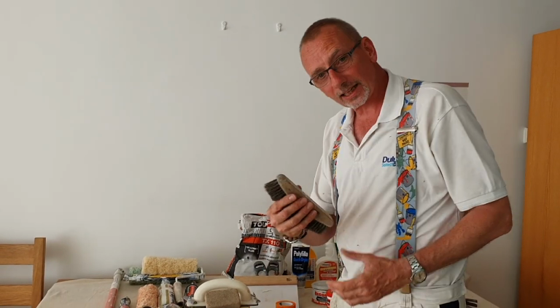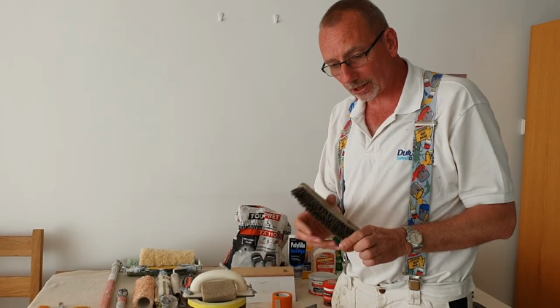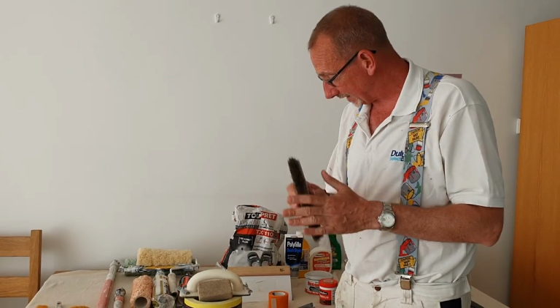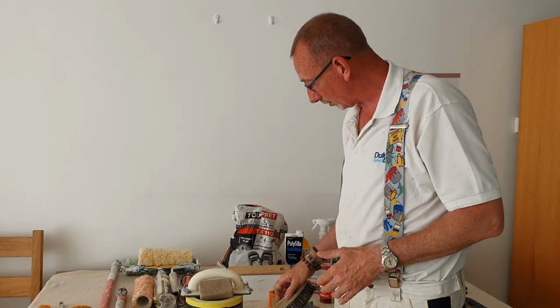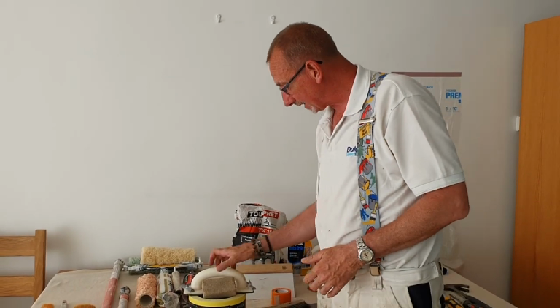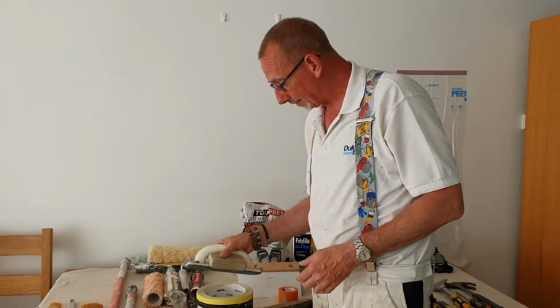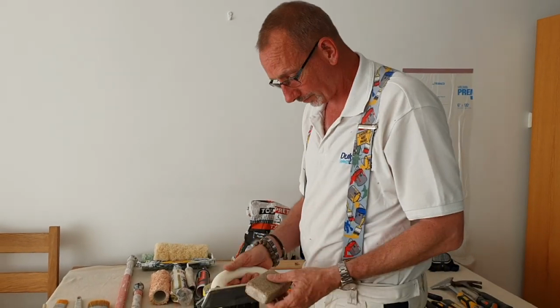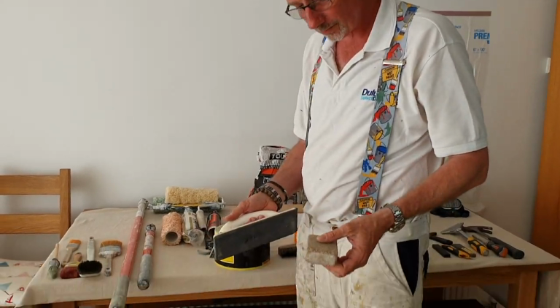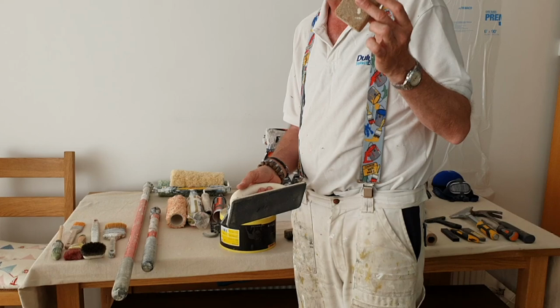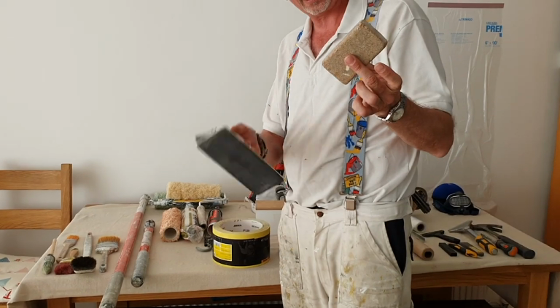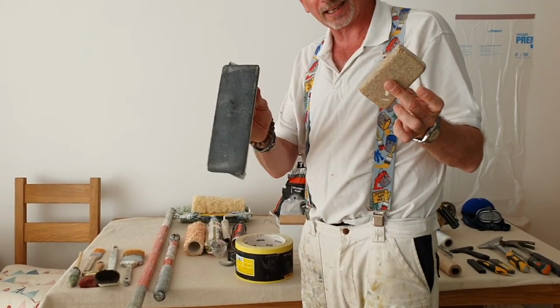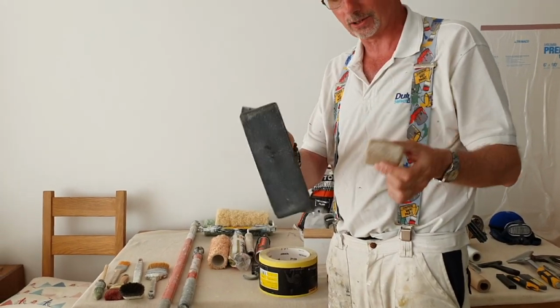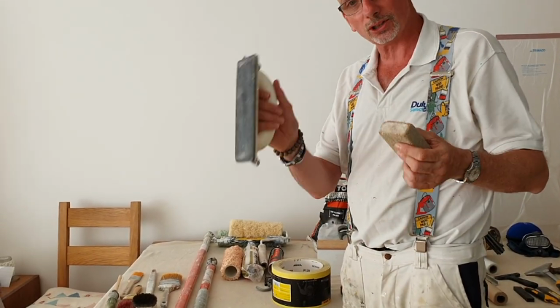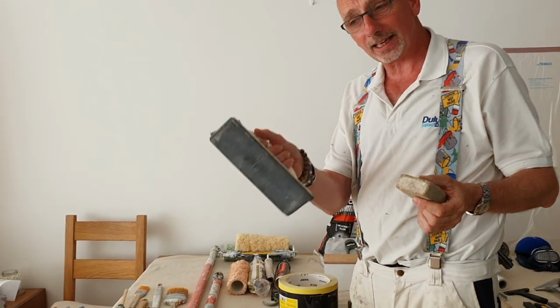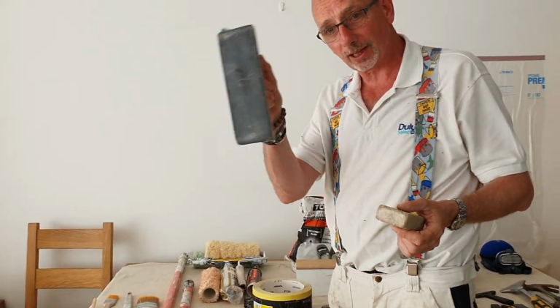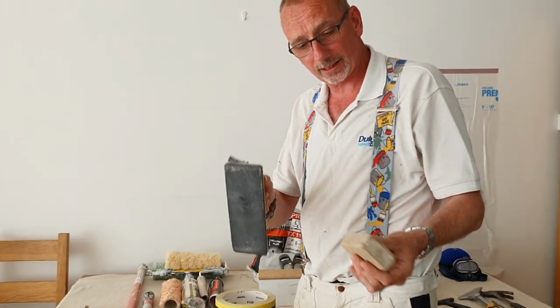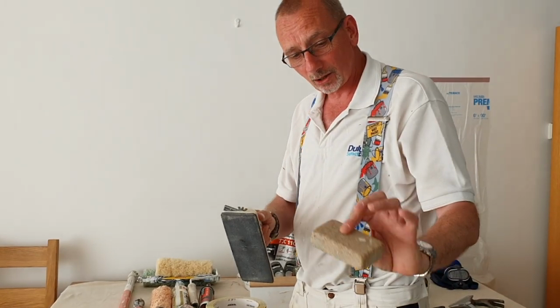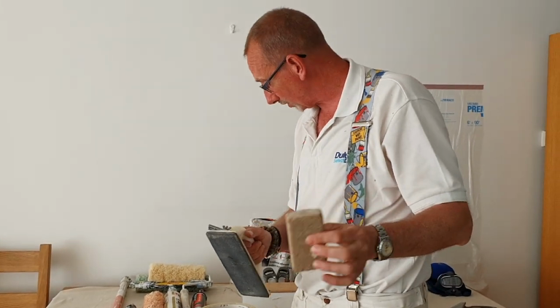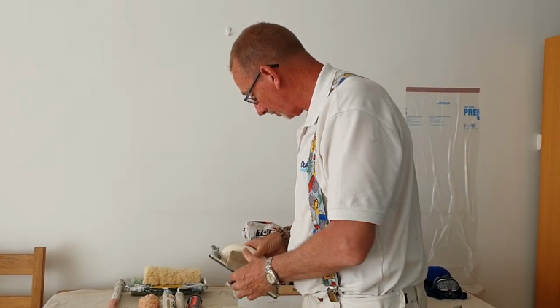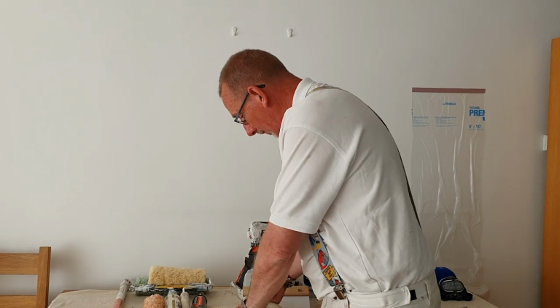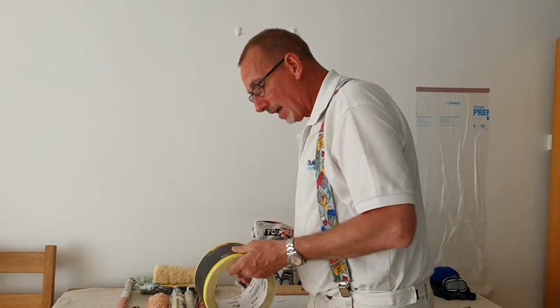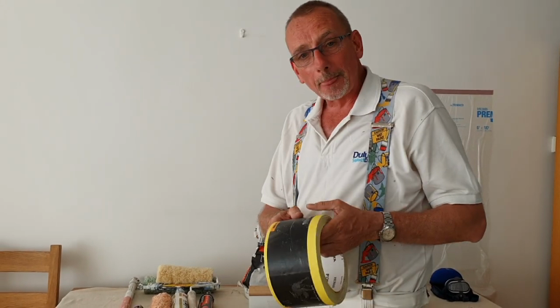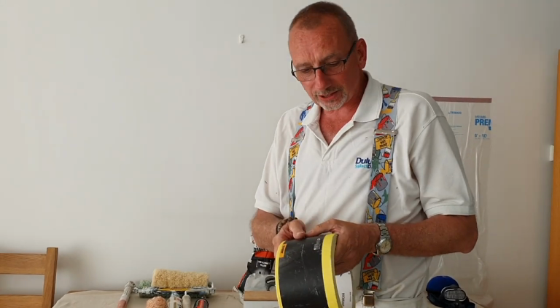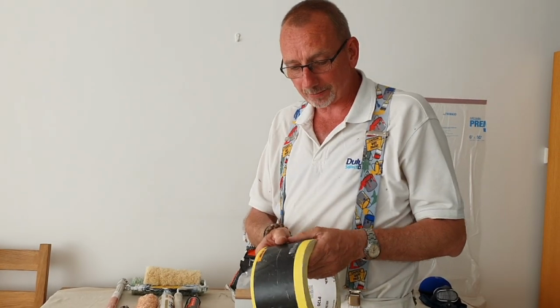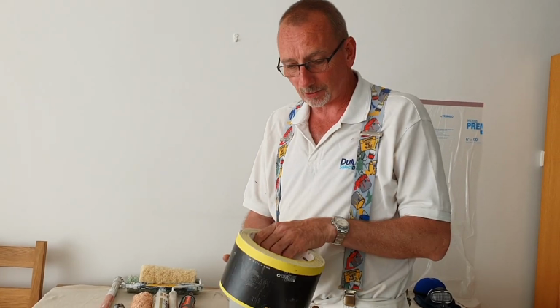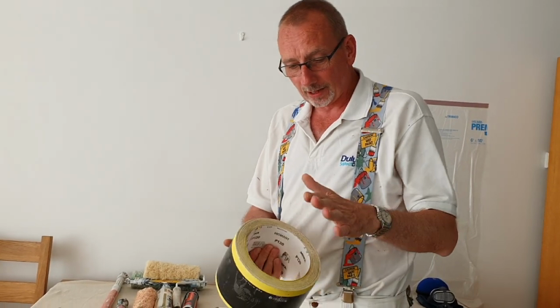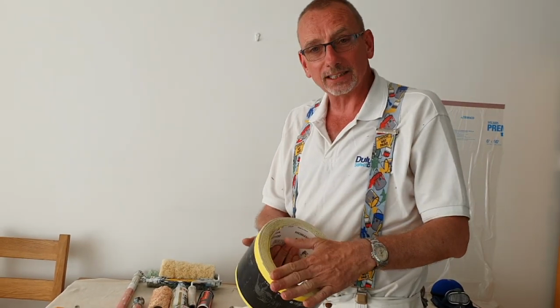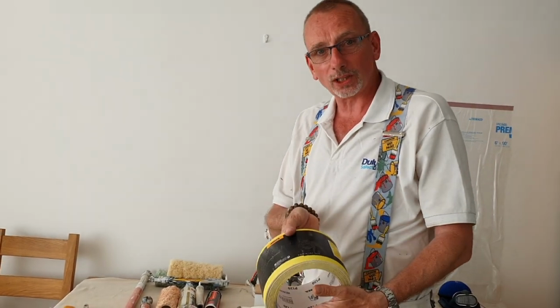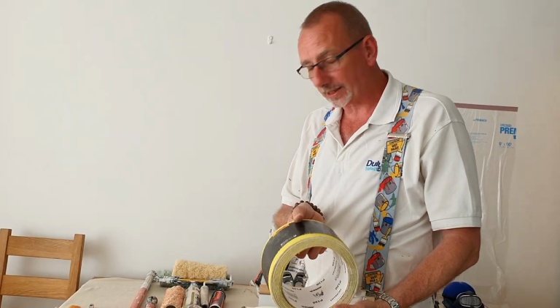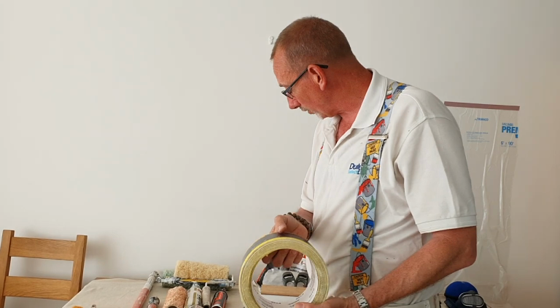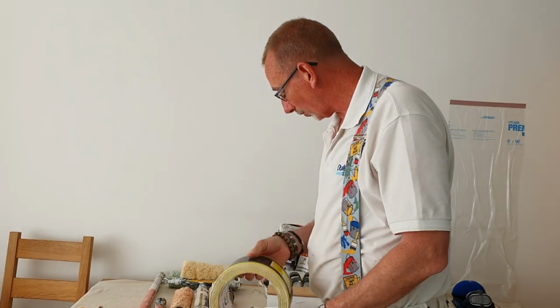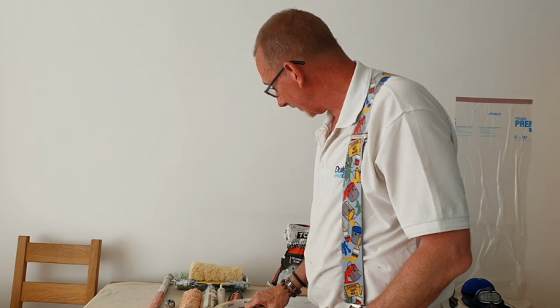Dusting brush — really essential. Sandpaper — small house, big house. If you've got lots of rubbing down to do, get one of these. A caulk gun will do the same job. There are lots of sandpapers to talk about, but basically 120 grit is what I use more than anything else.